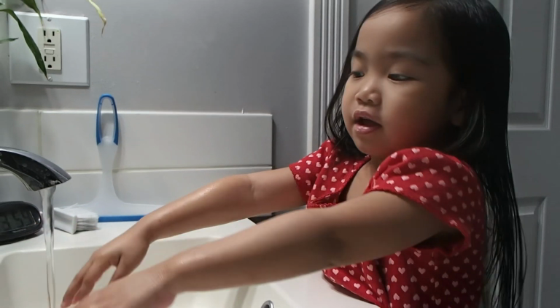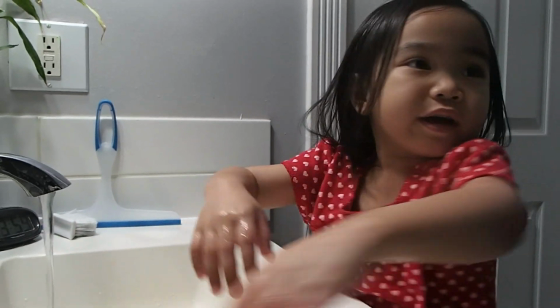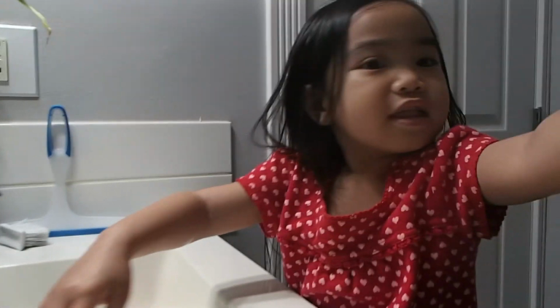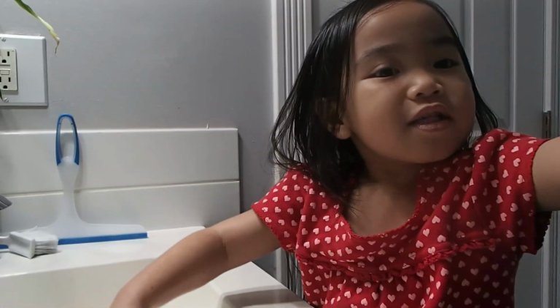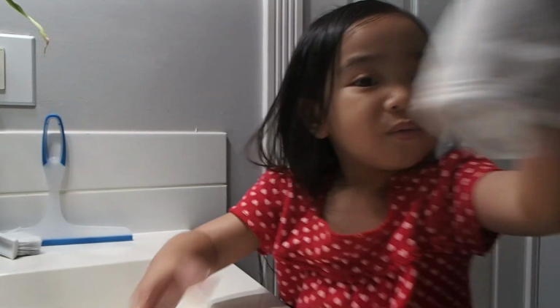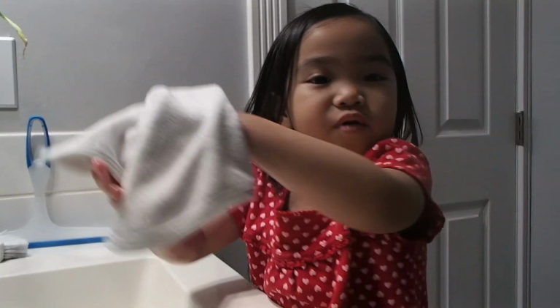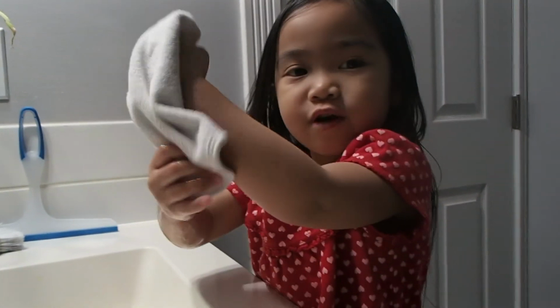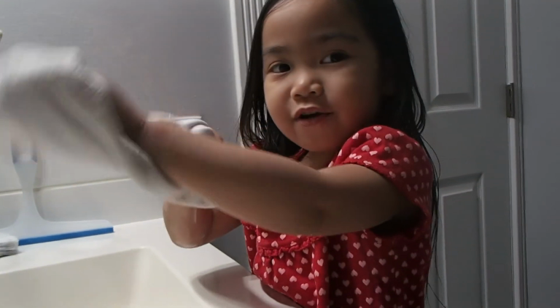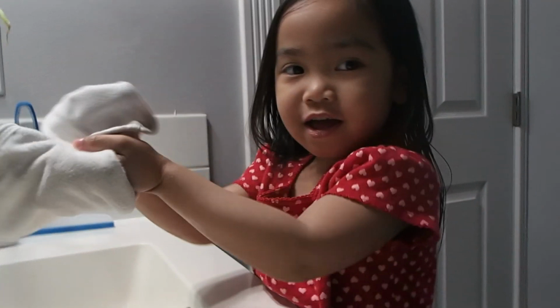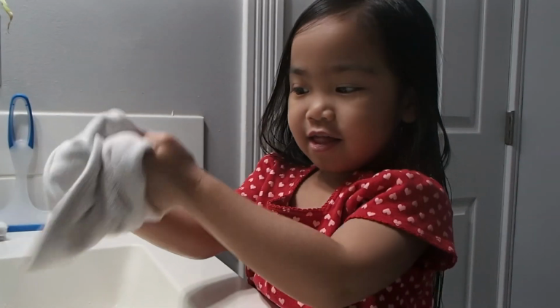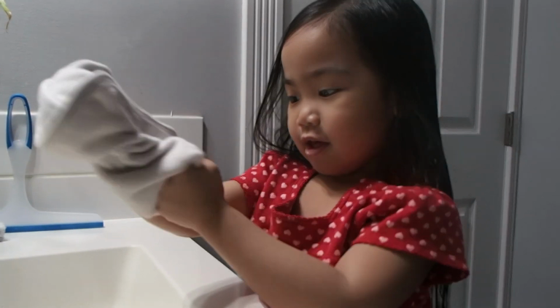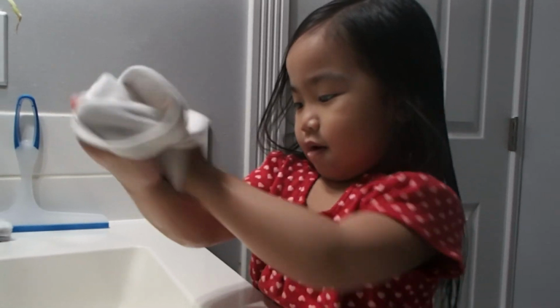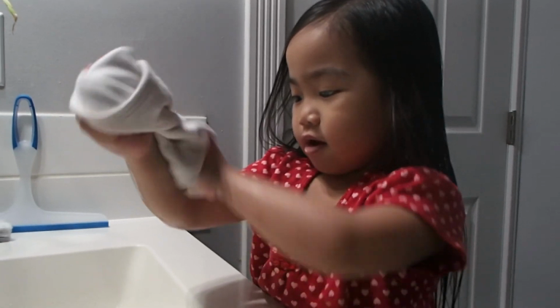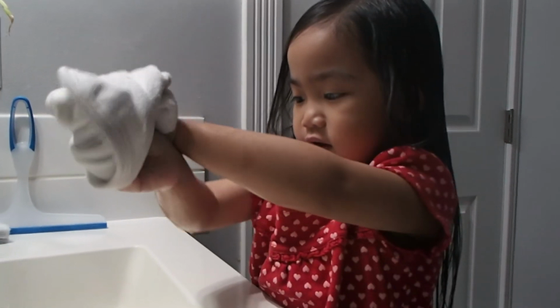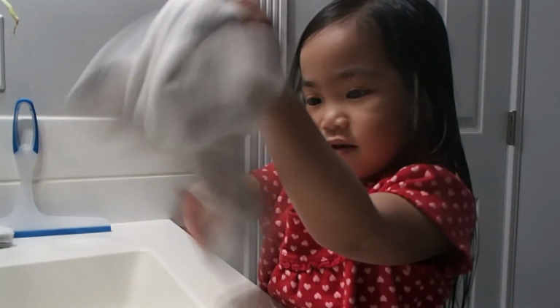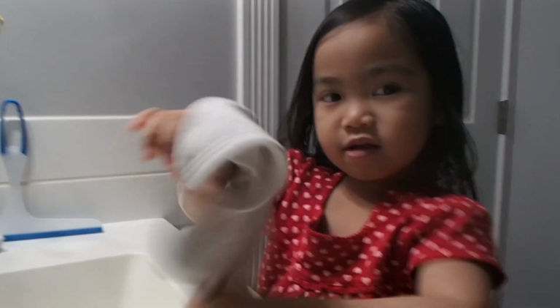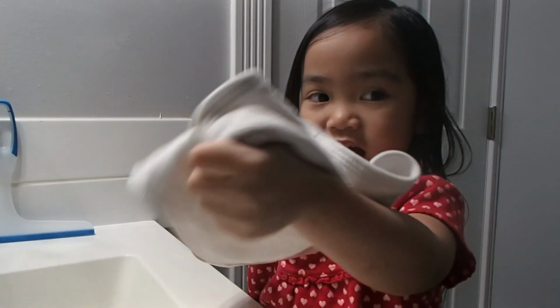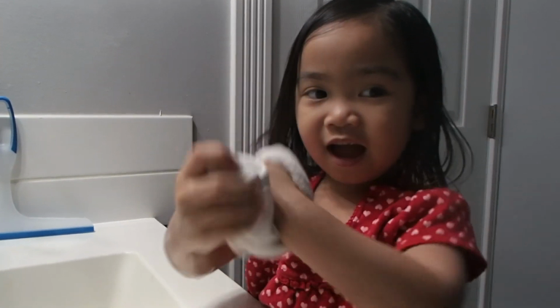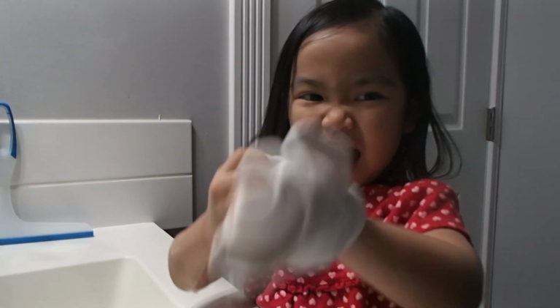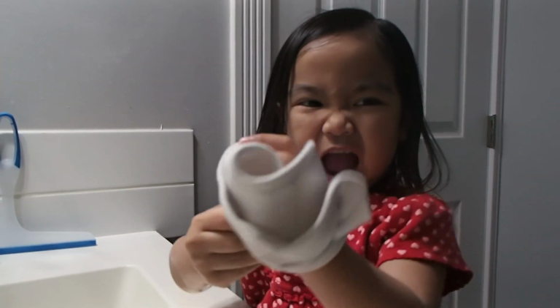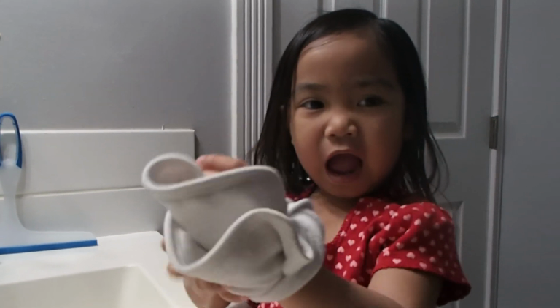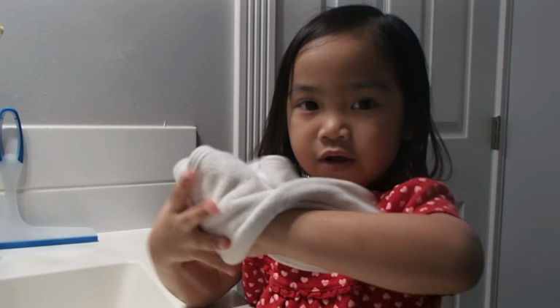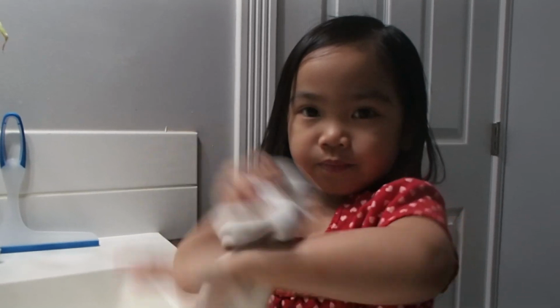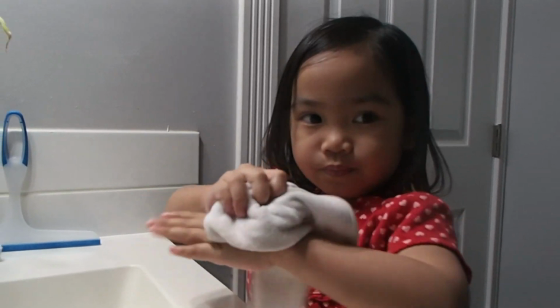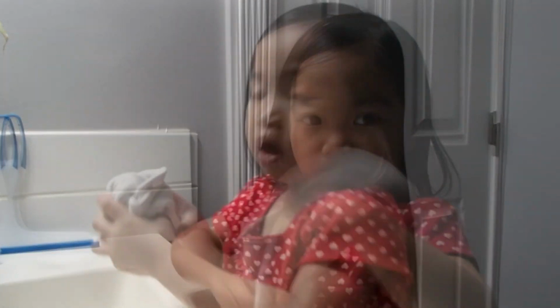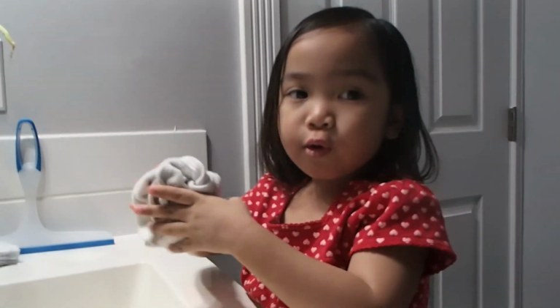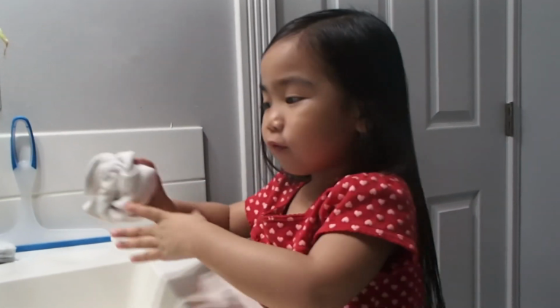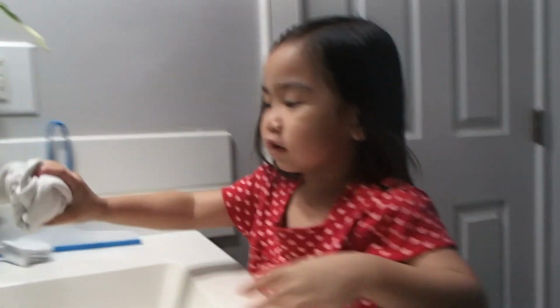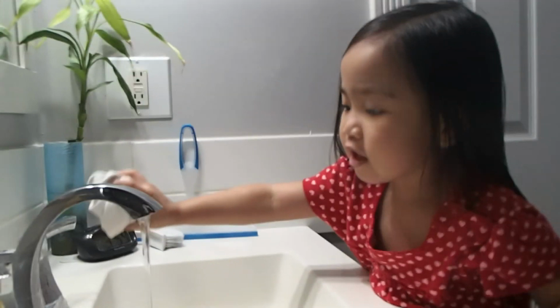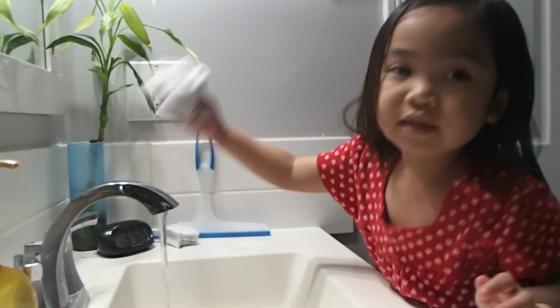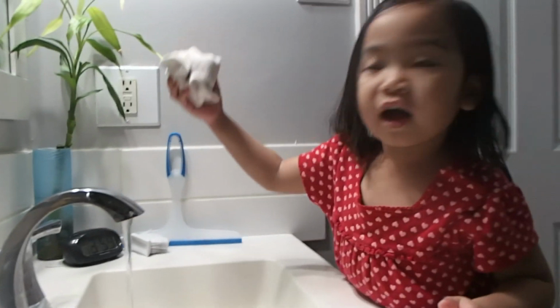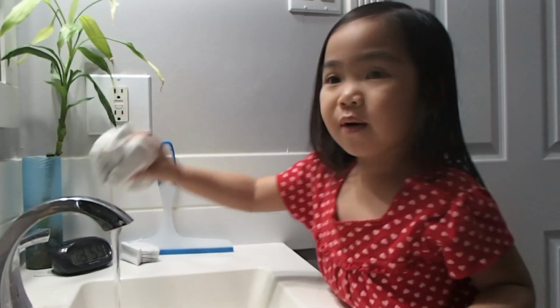Go get a towel to dry your hands. Close the faucet with a towel.